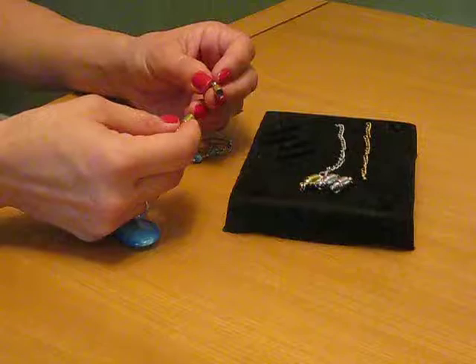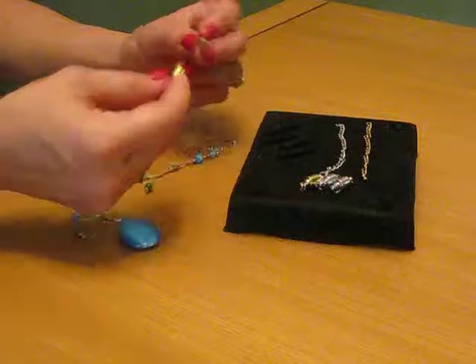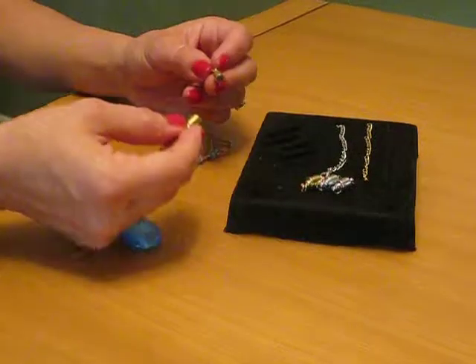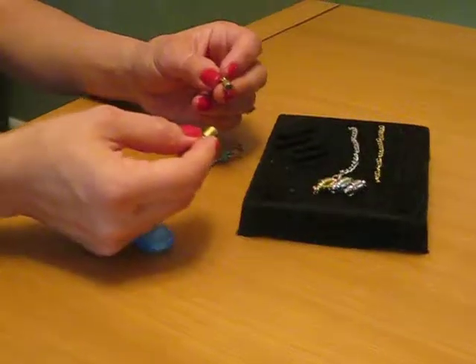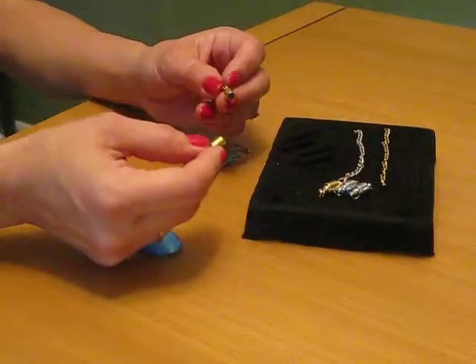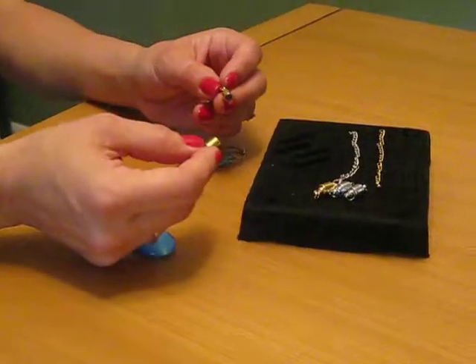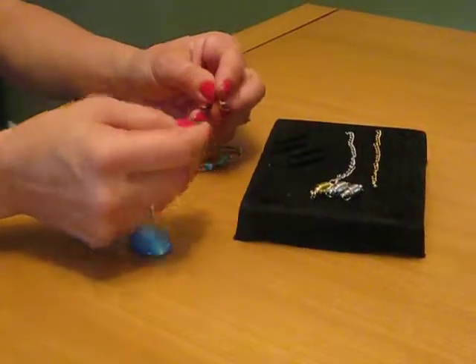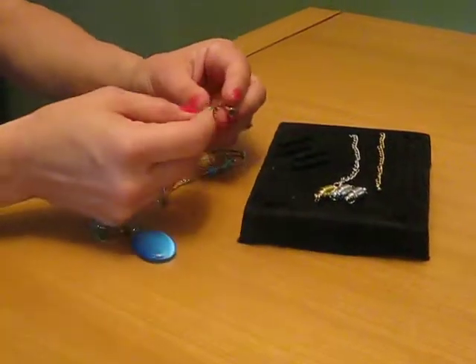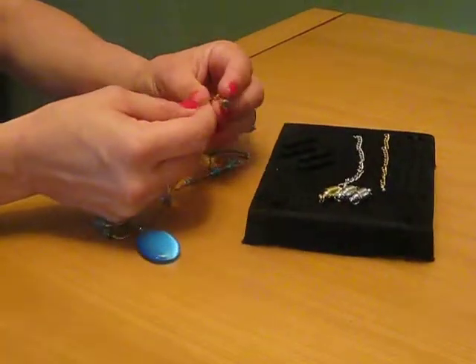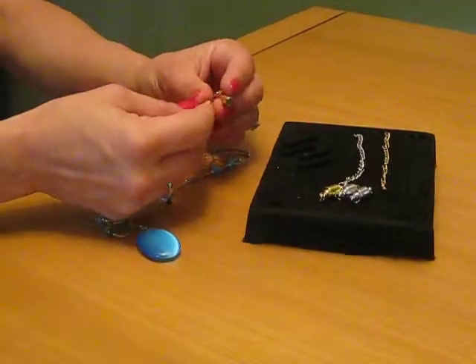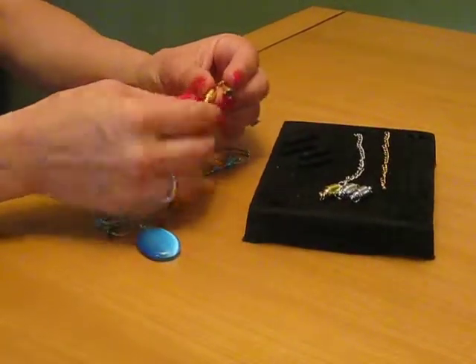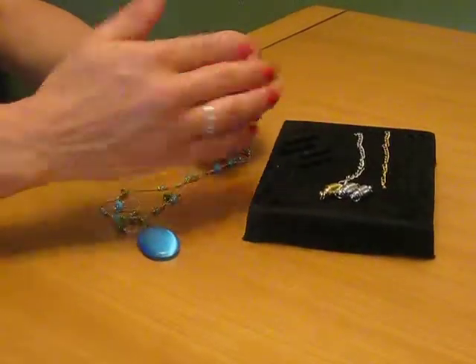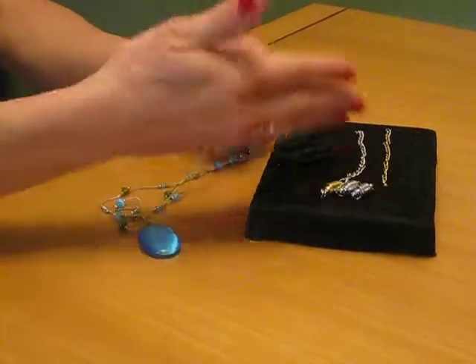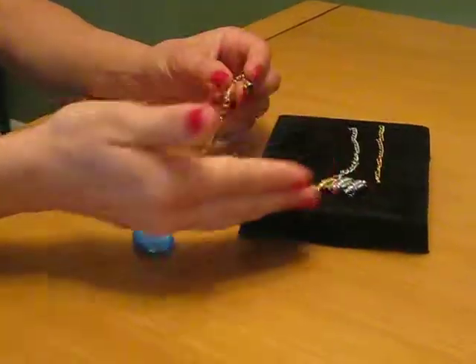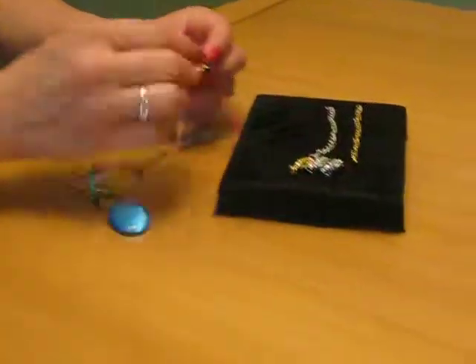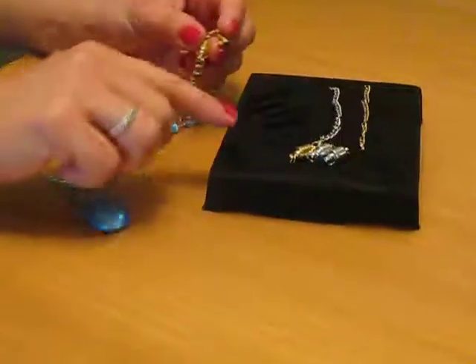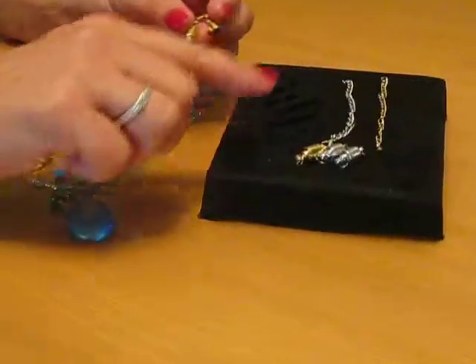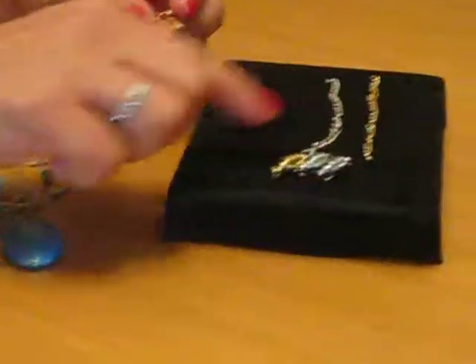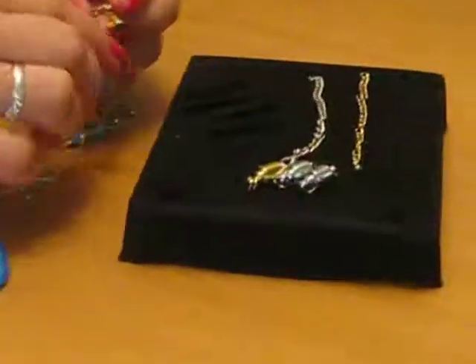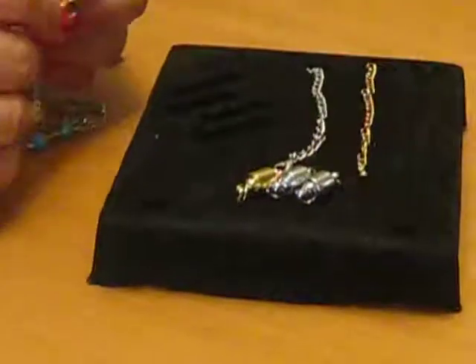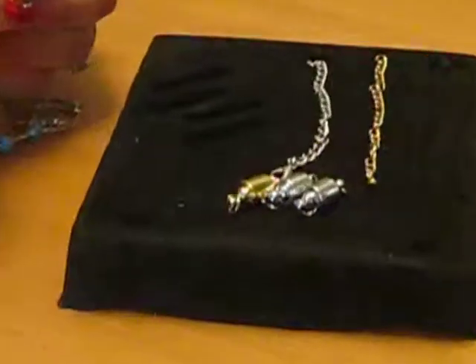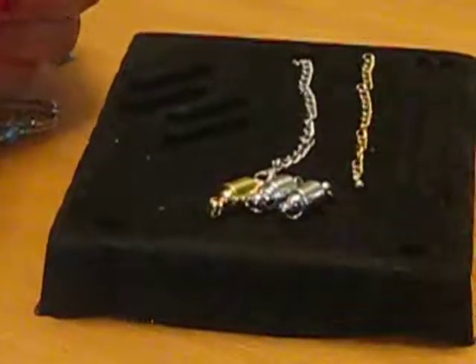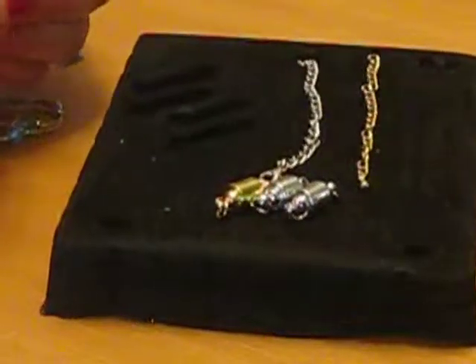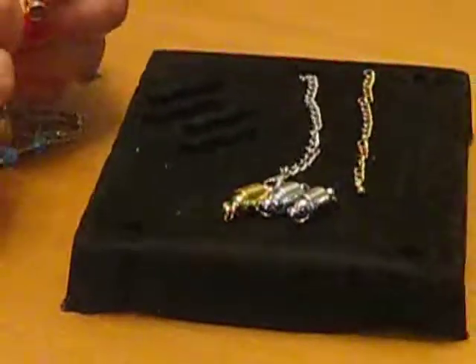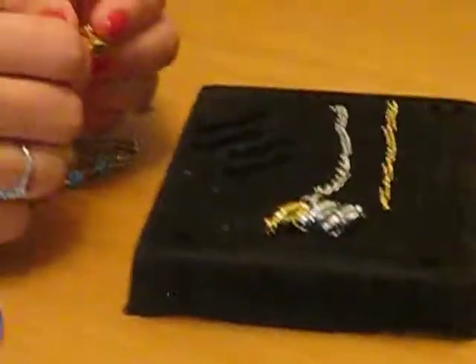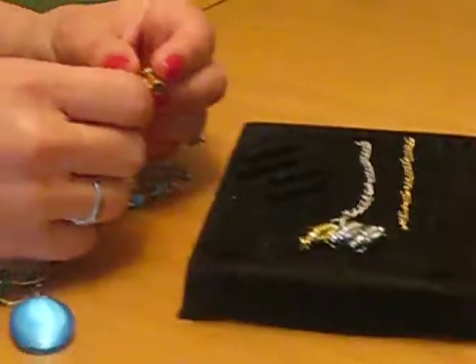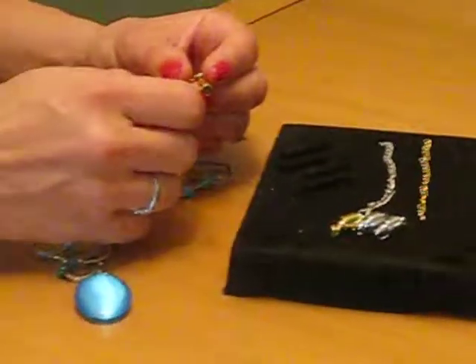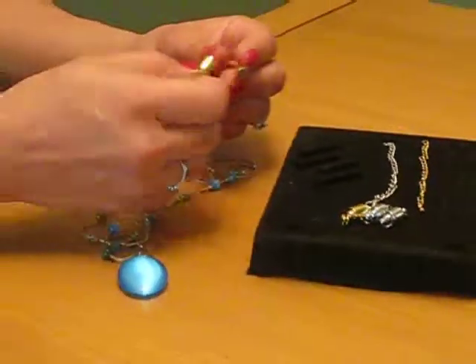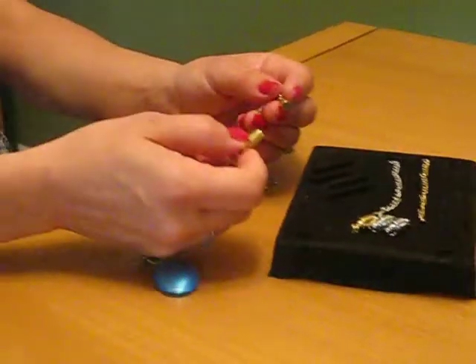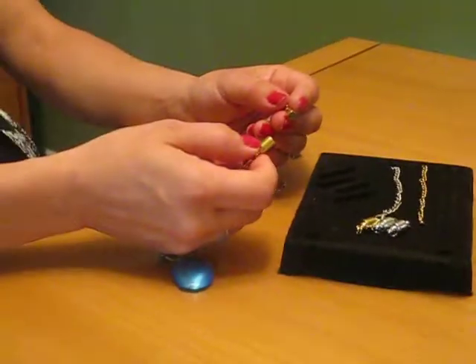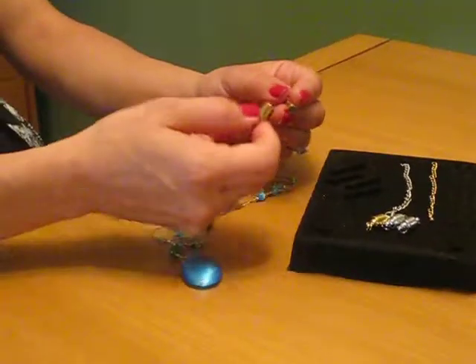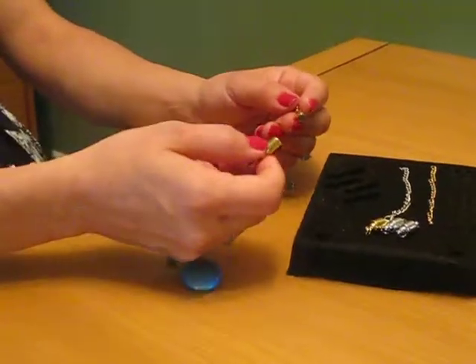Here we have the Magic Clasp. It's a four-piece value pack and it comes with all of this. It connects your necklaces or bracelets with ease.